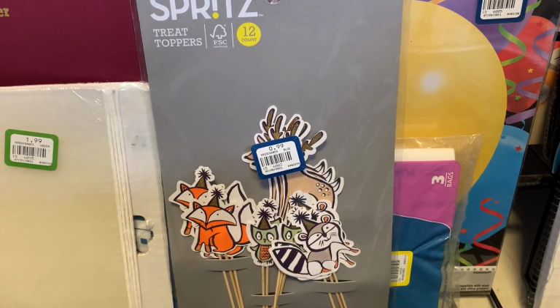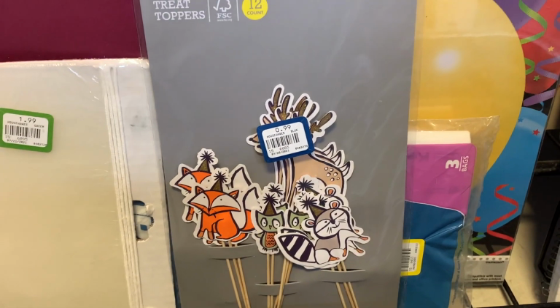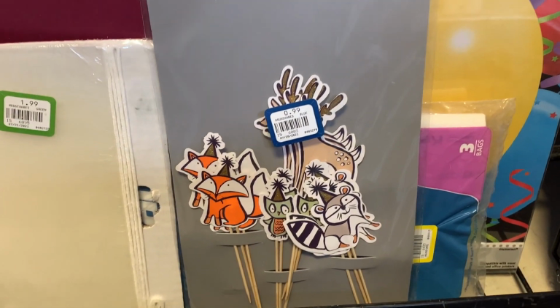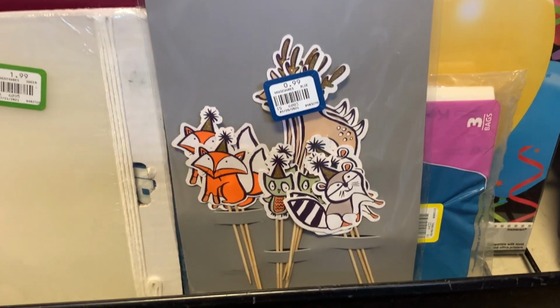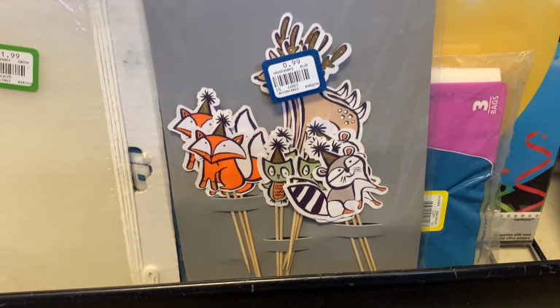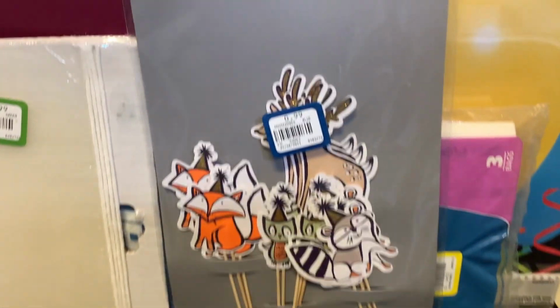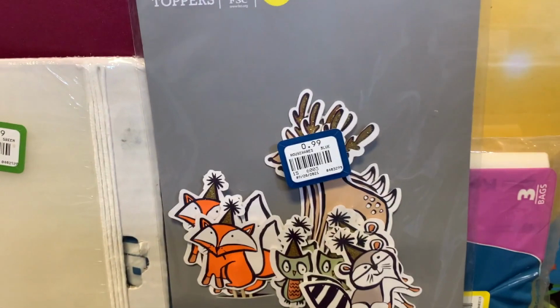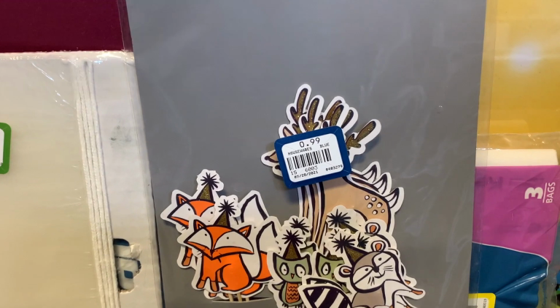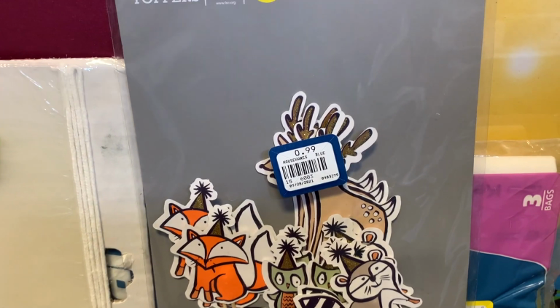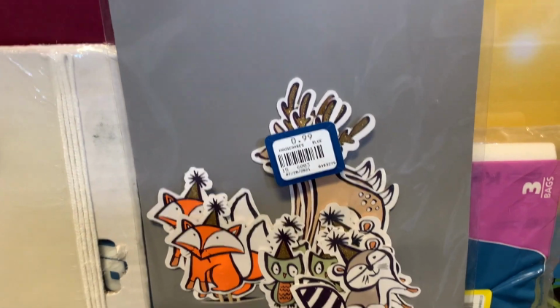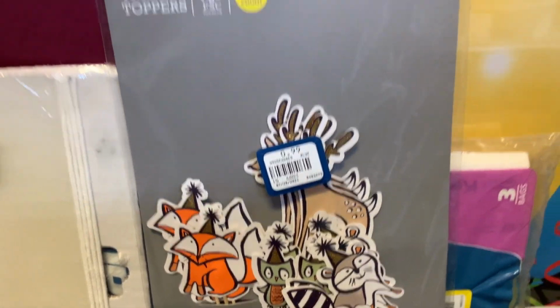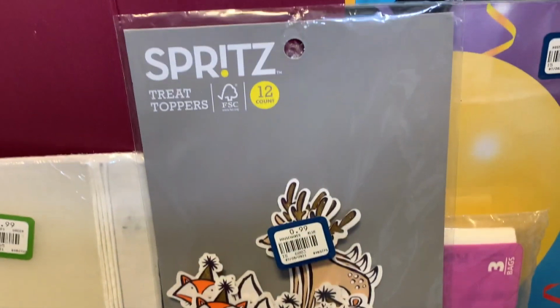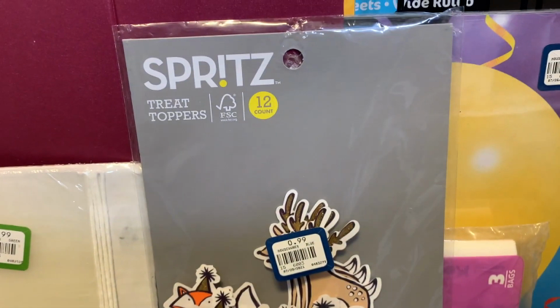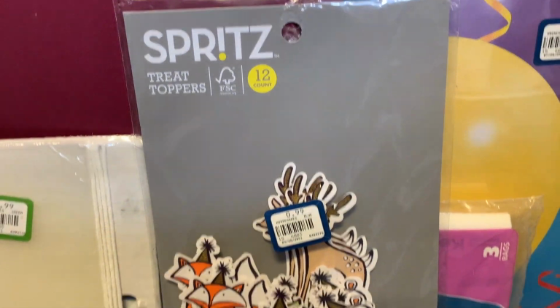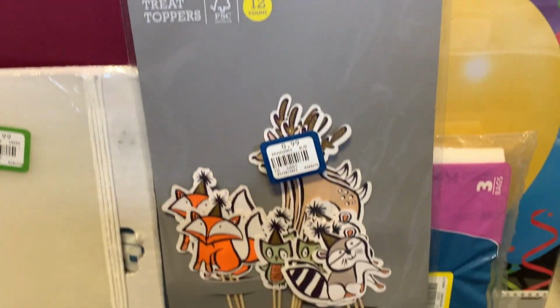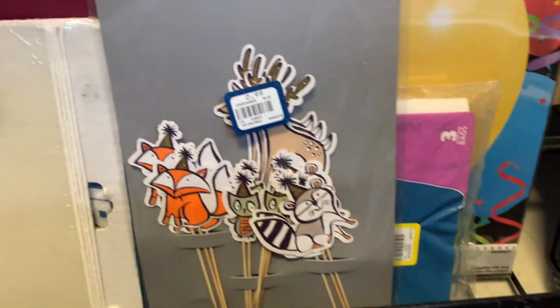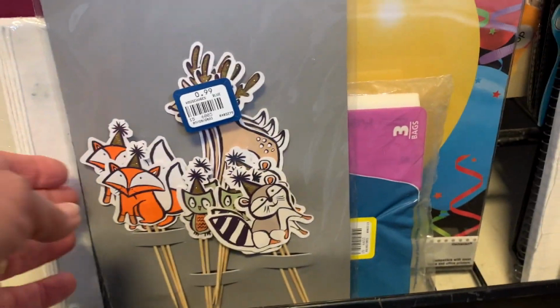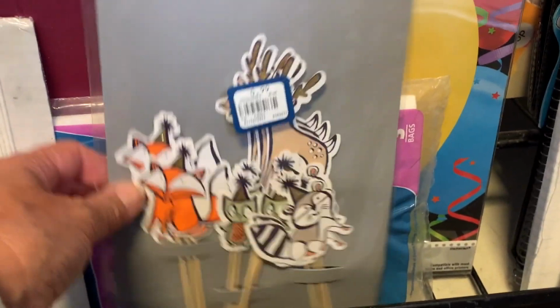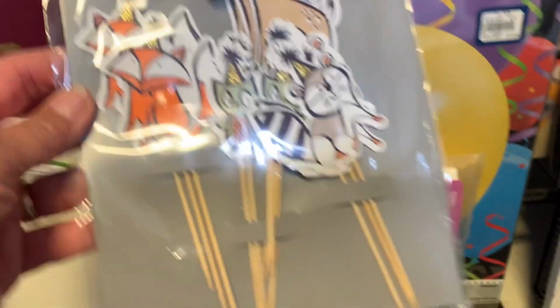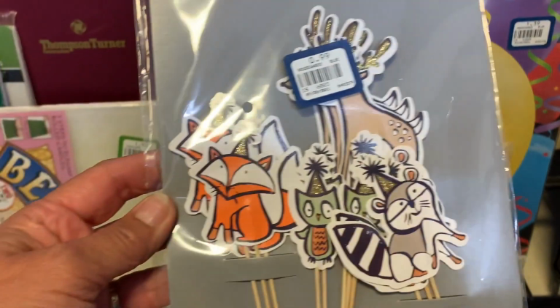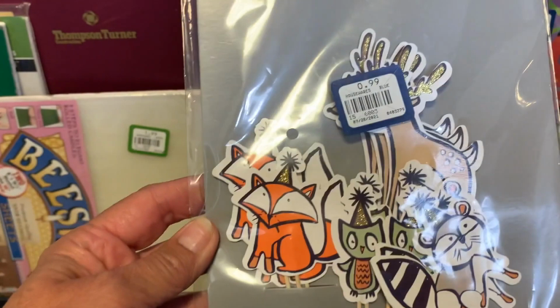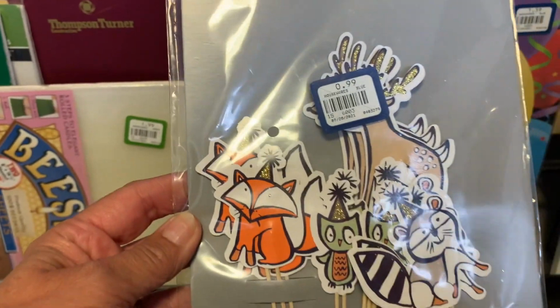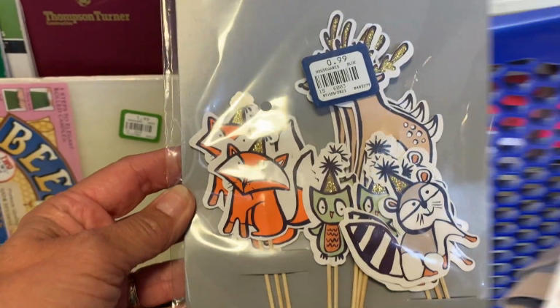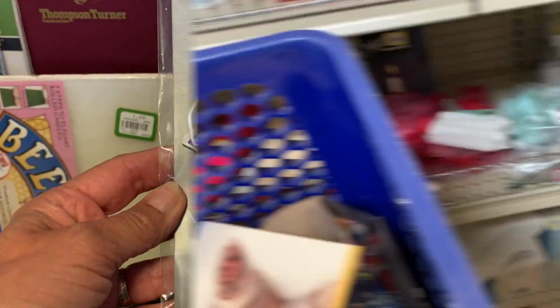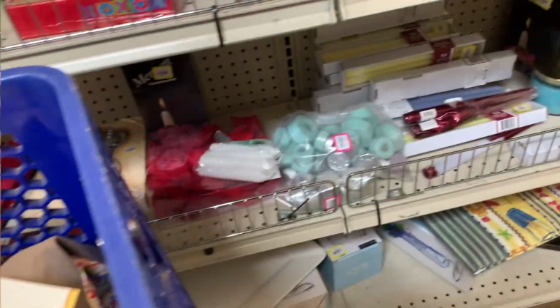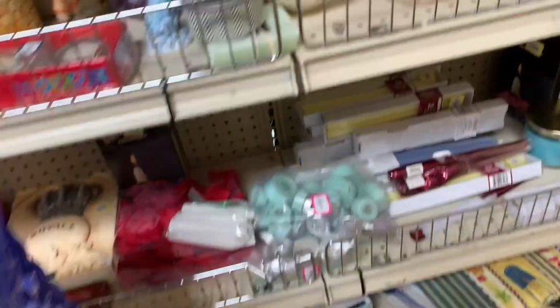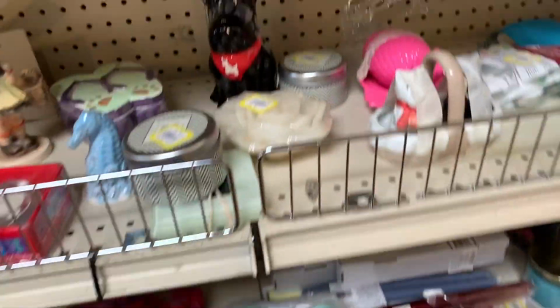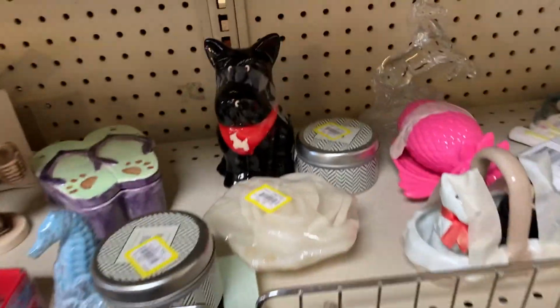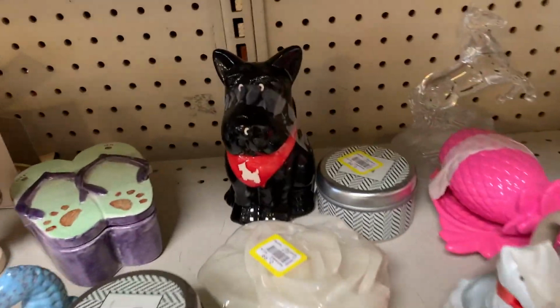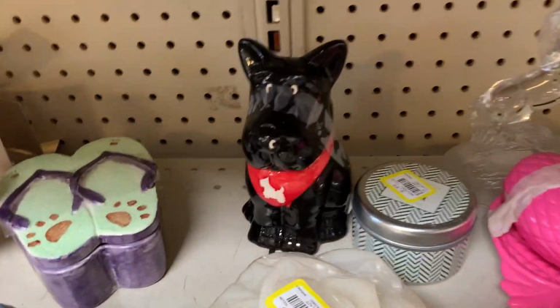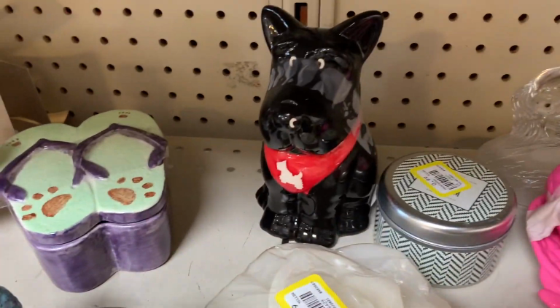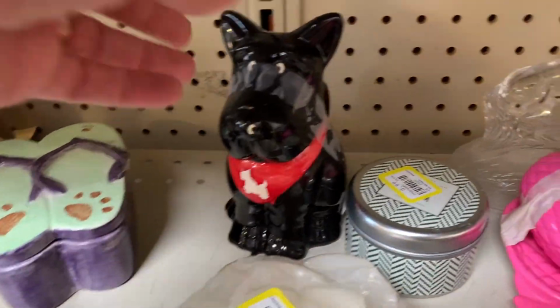These are cute. I thought these would be cute to use for package toppers. They're very fall with the little woodland creatures.